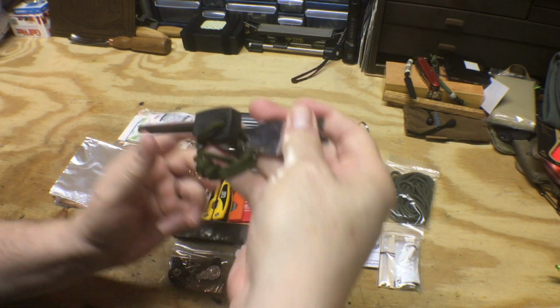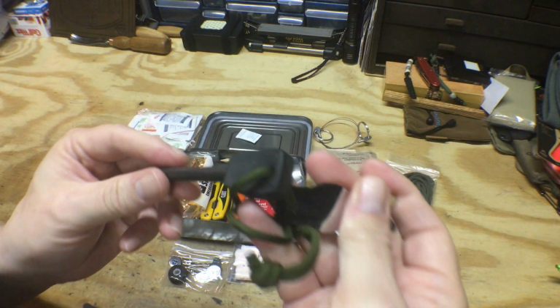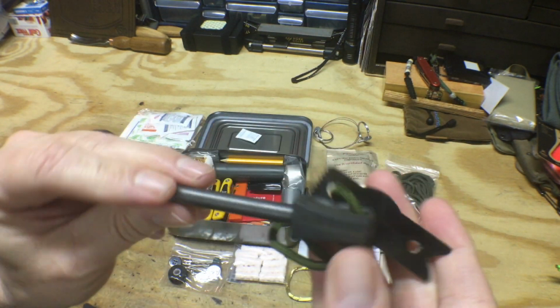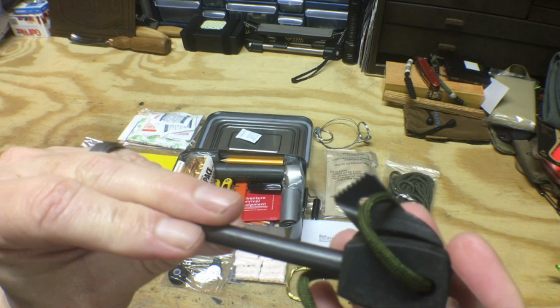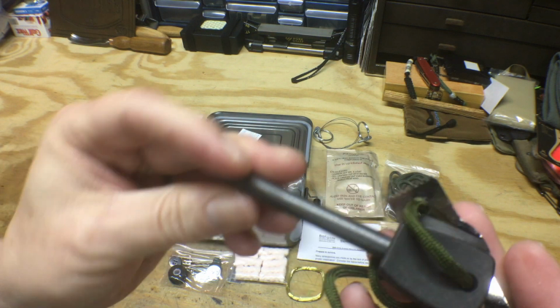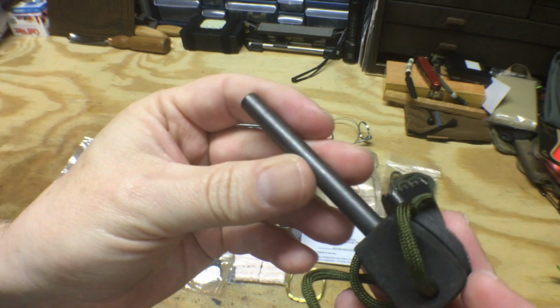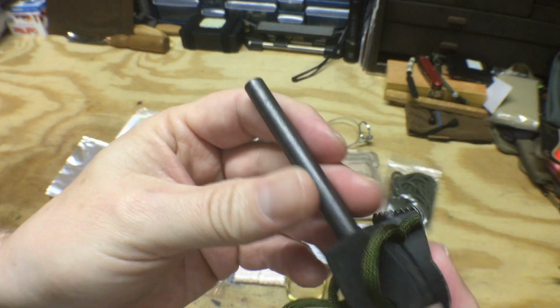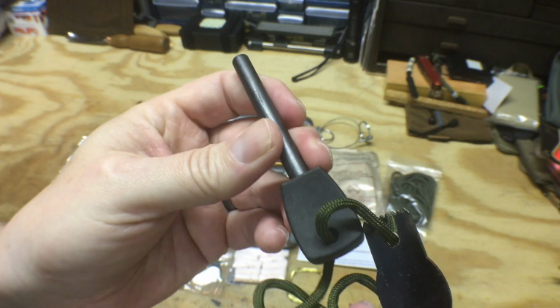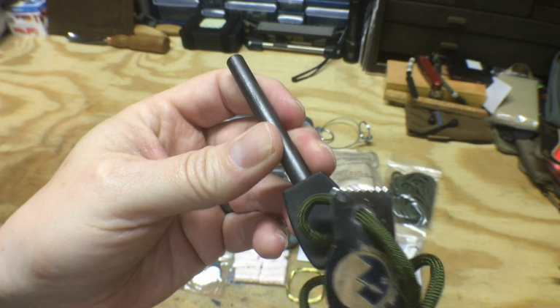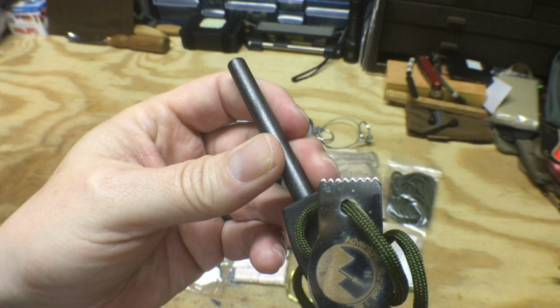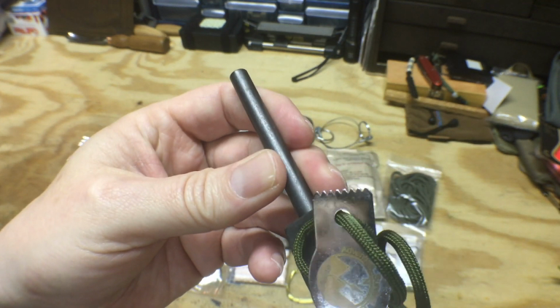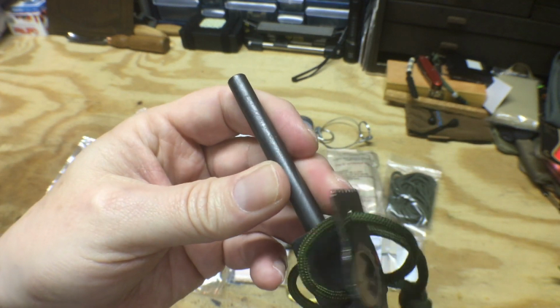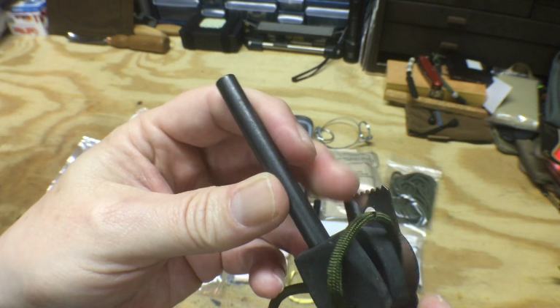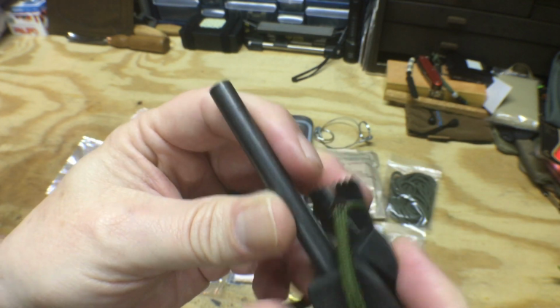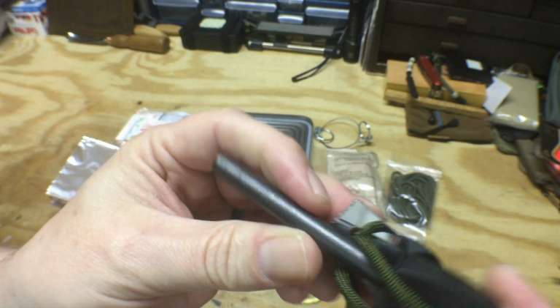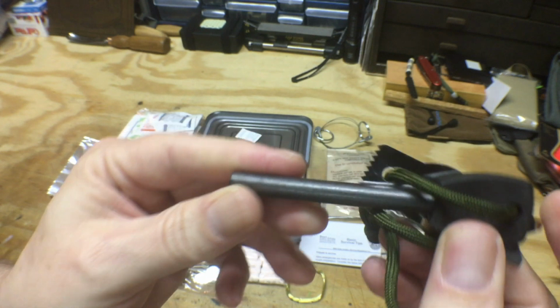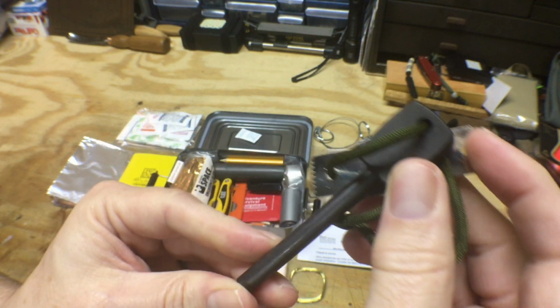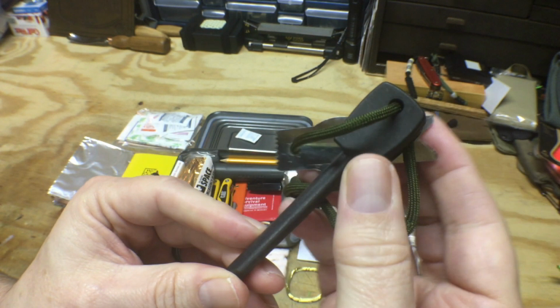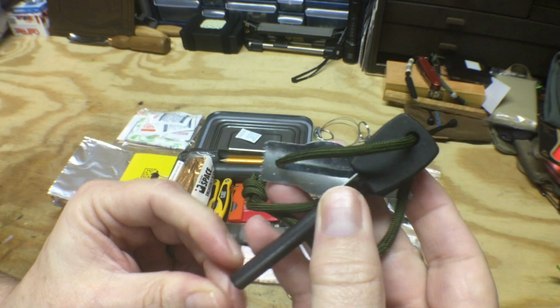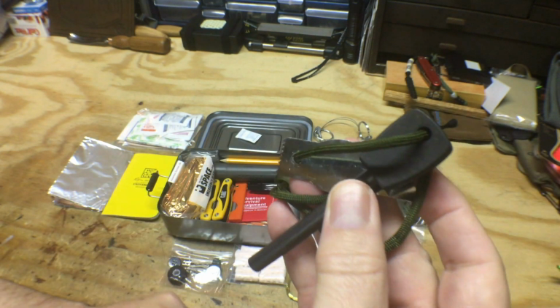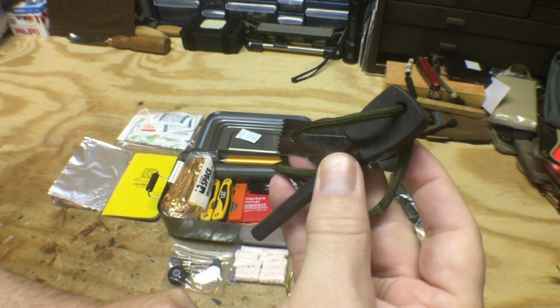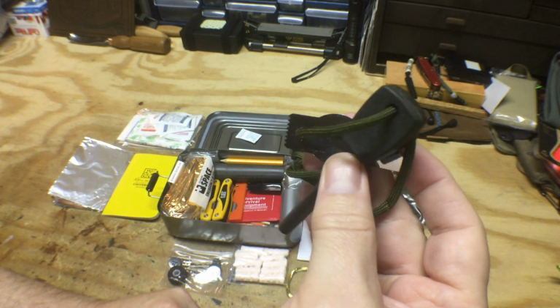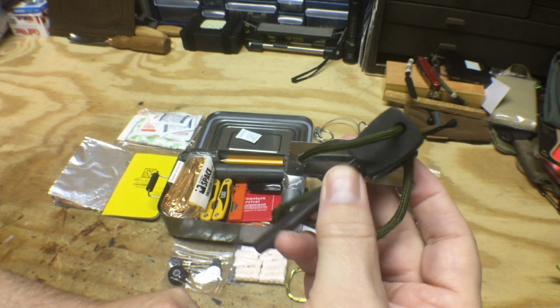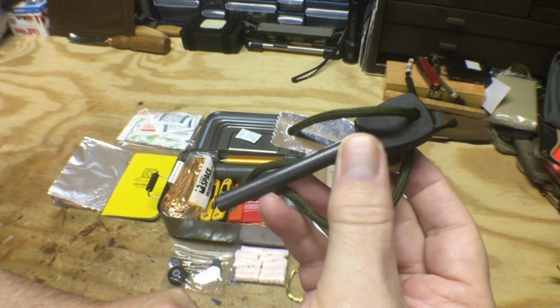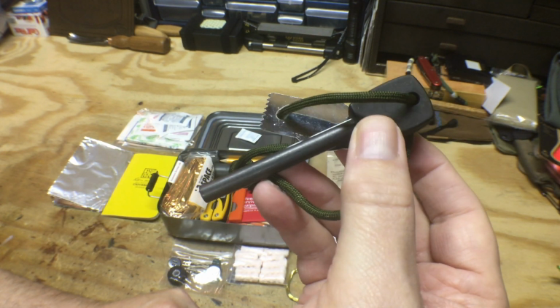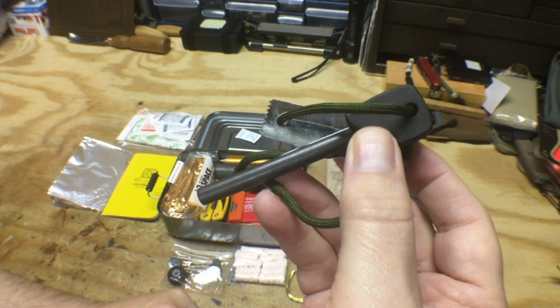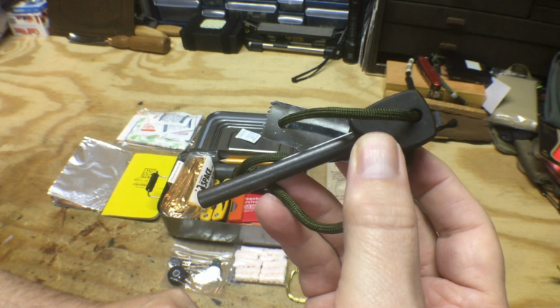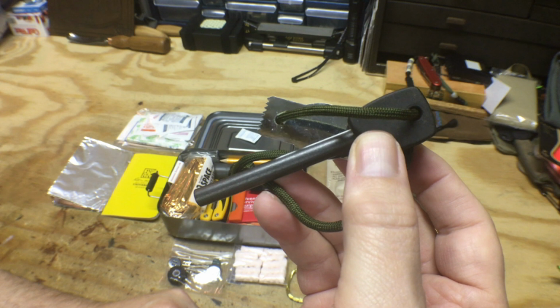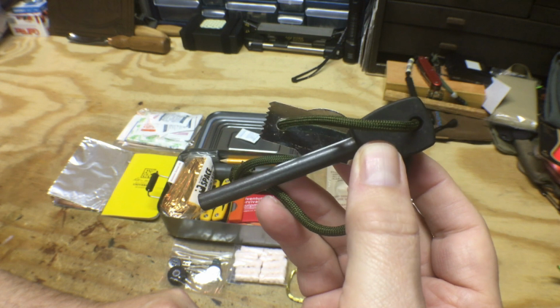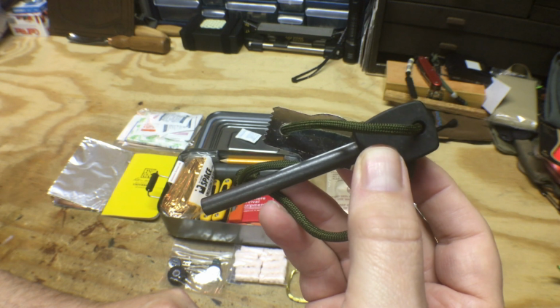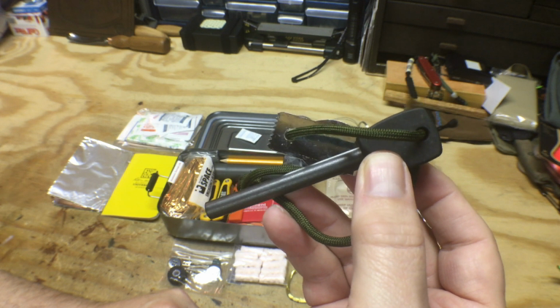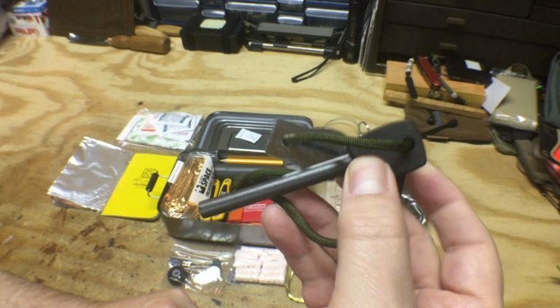Here we have a full-size ferro rod with the striker — that's nice. A lot of times in these kits they'll put in a mini ferro rod and they're hard to work with, so this is a nice full-size one that'll be easy to use.